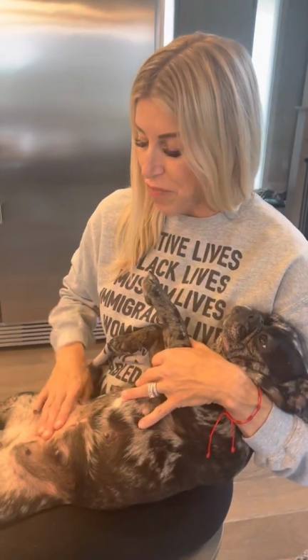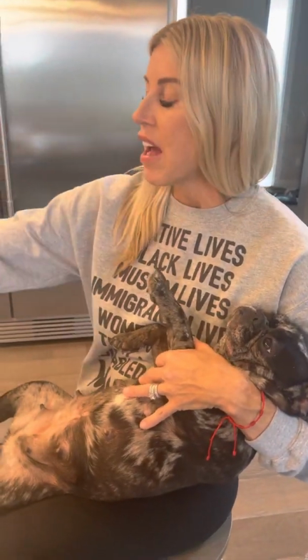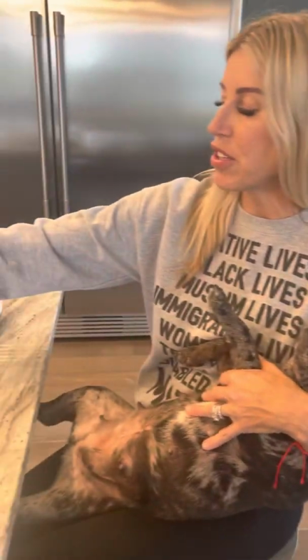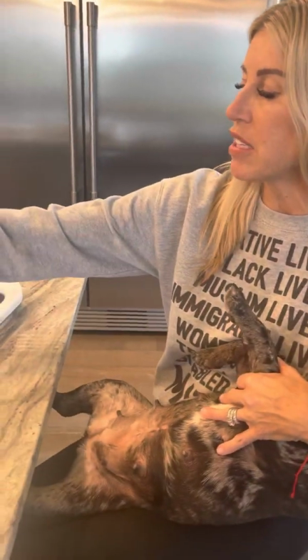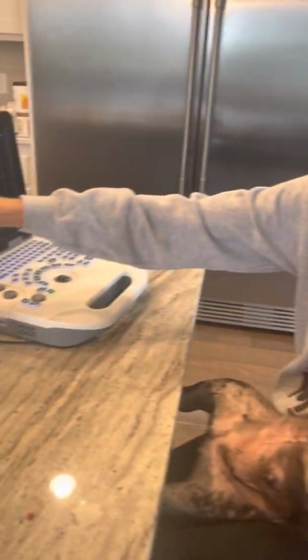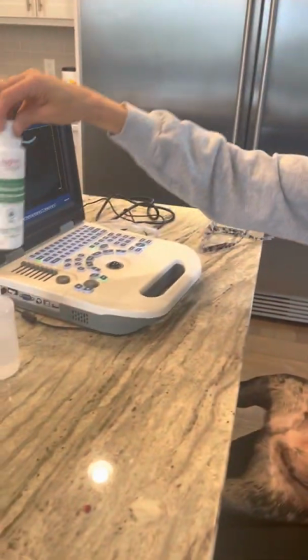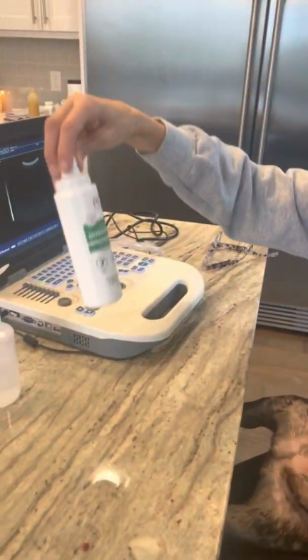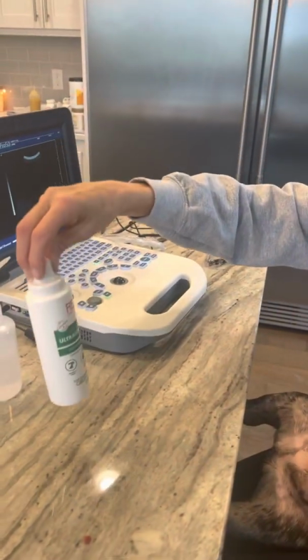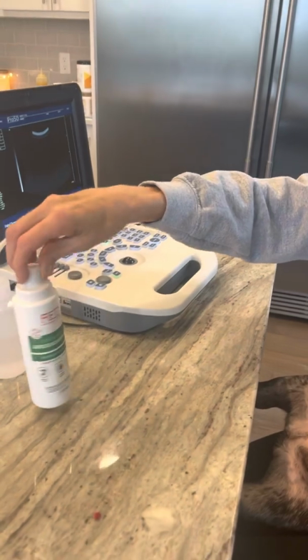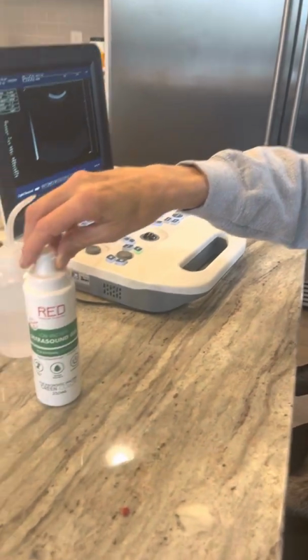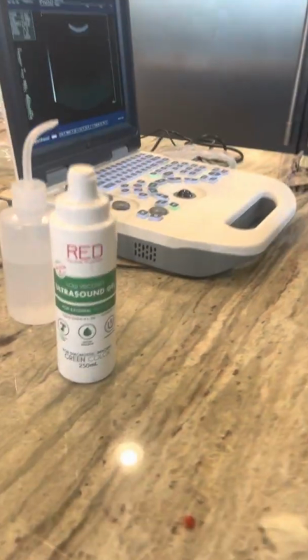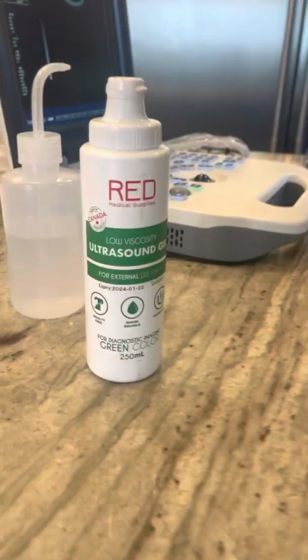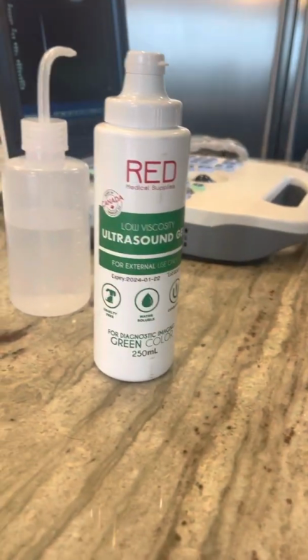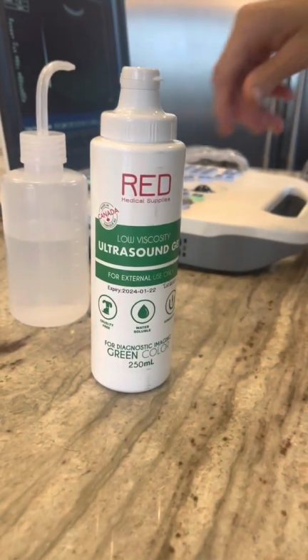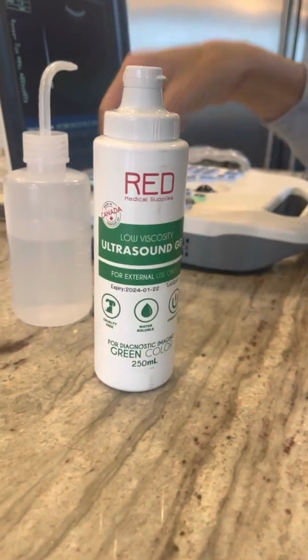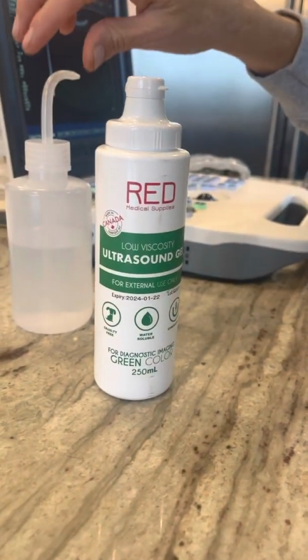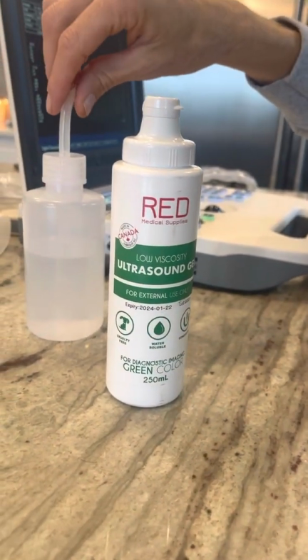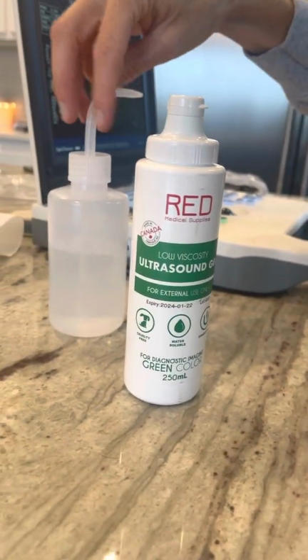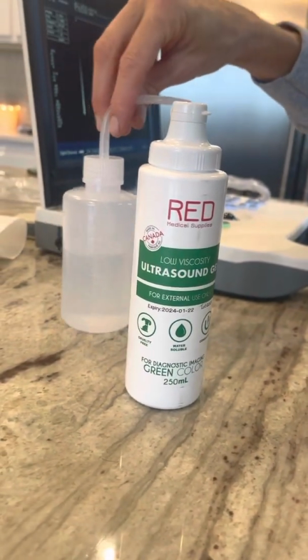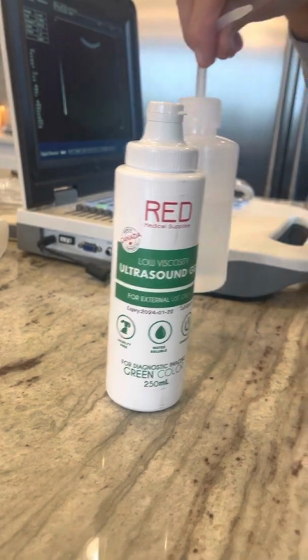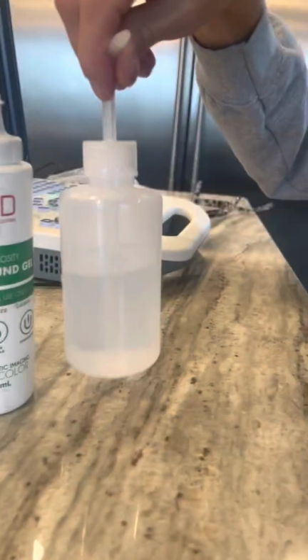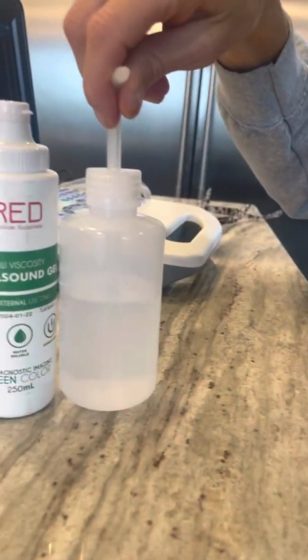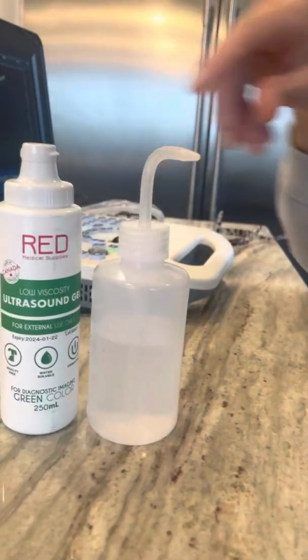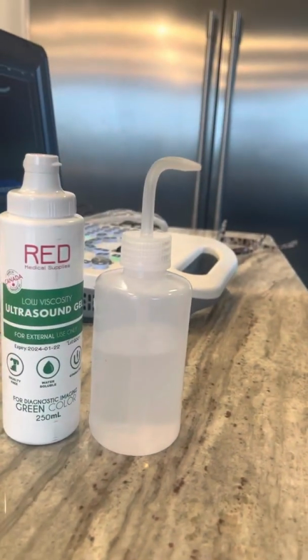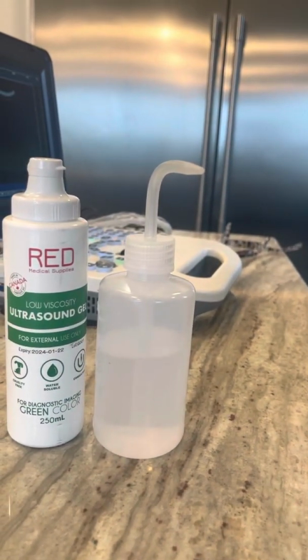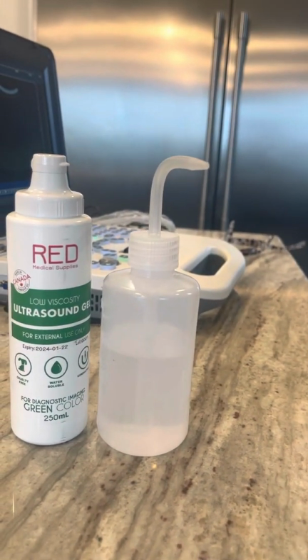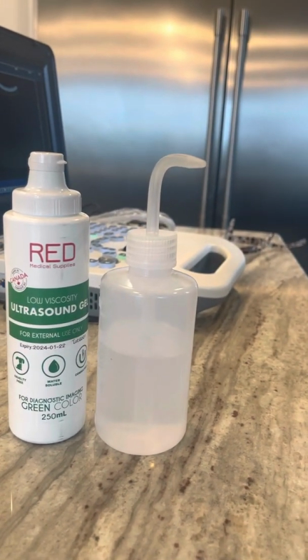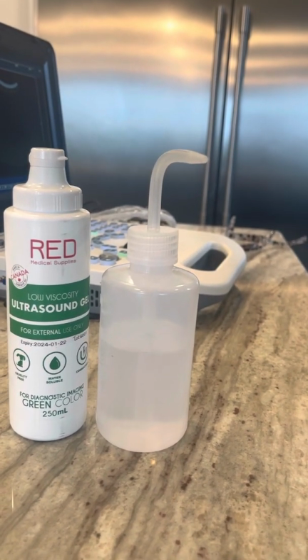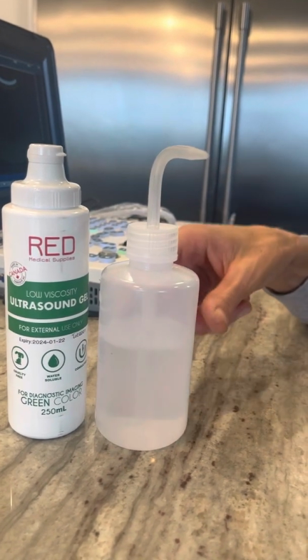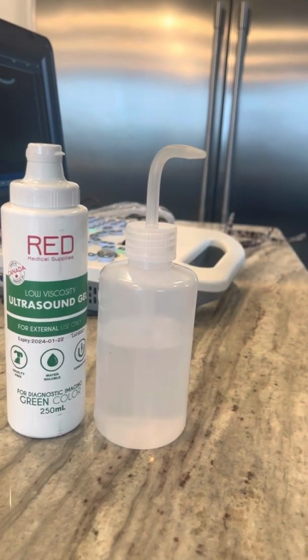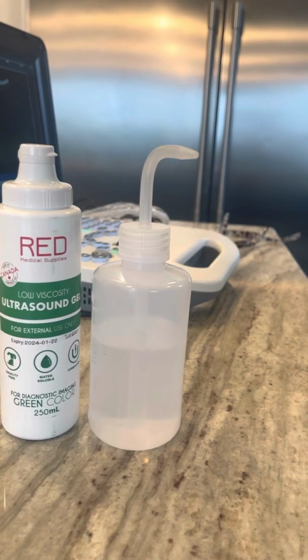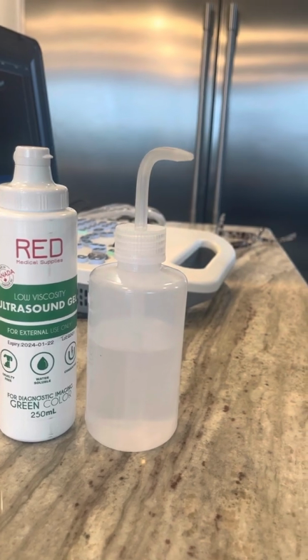I'm going to show you two things that you can use for the ultrasound. Number one is the ultrasound gel. But what I find is to get an even crisper view — and this is kind of what they do at a lot of vet's offices — using simple alcohol.